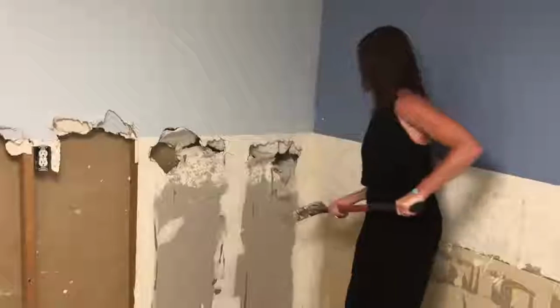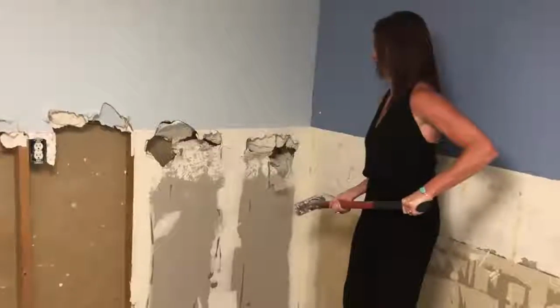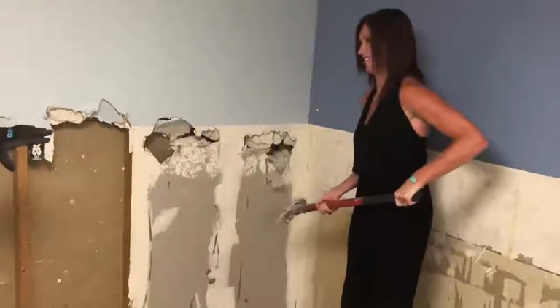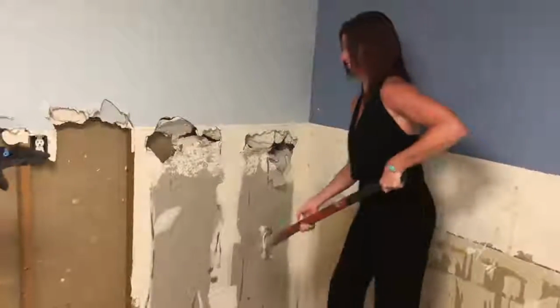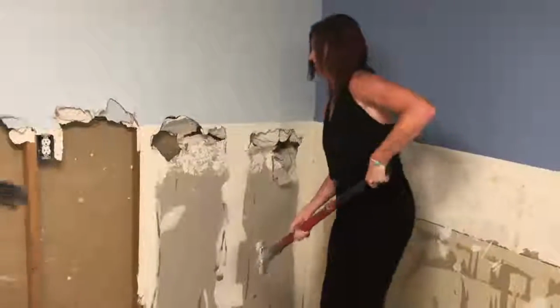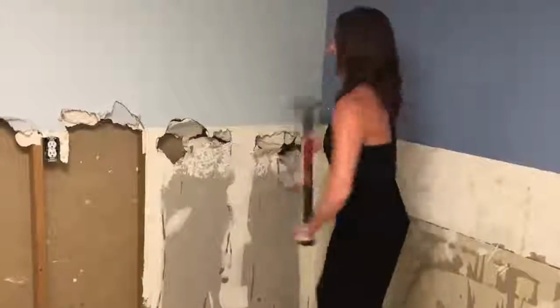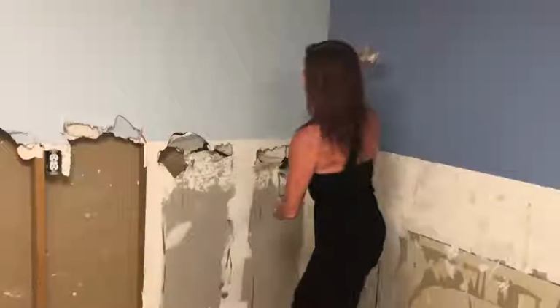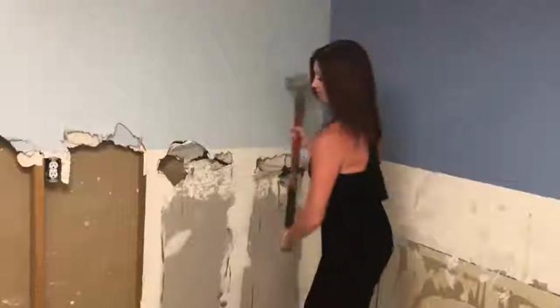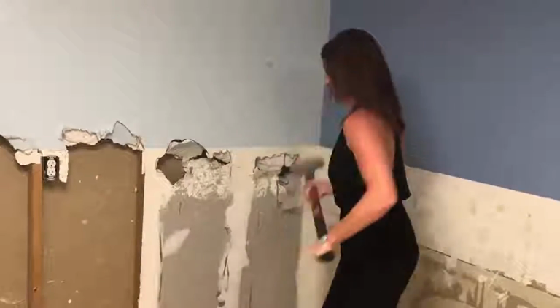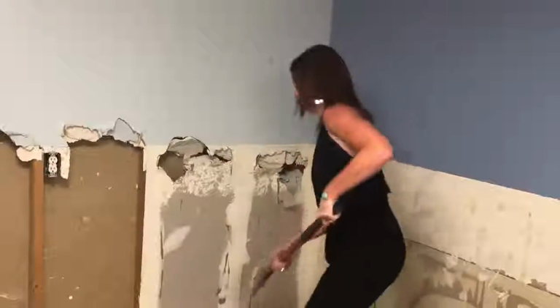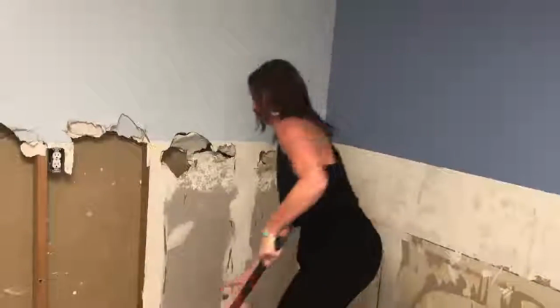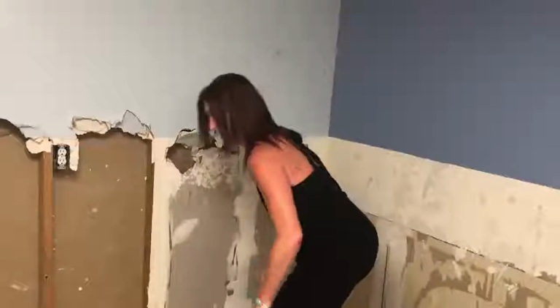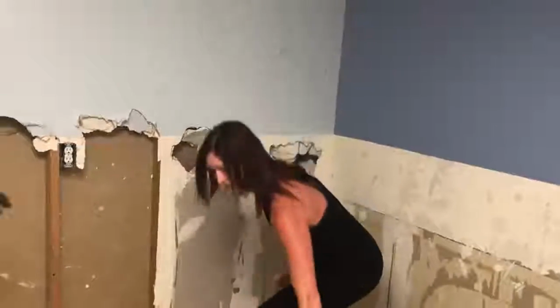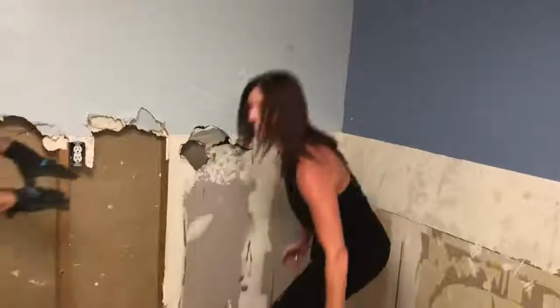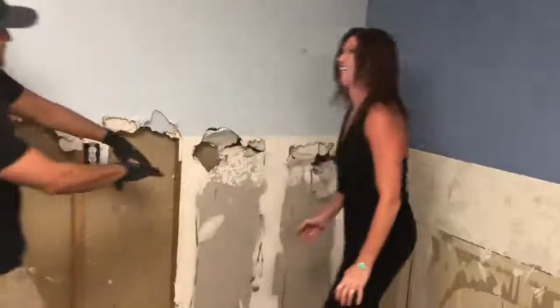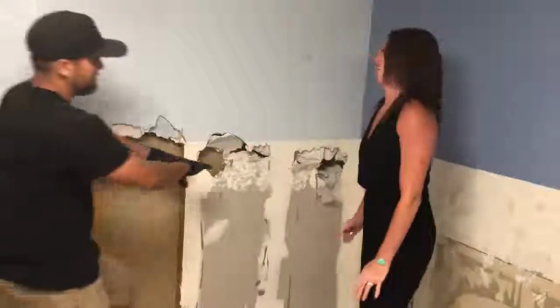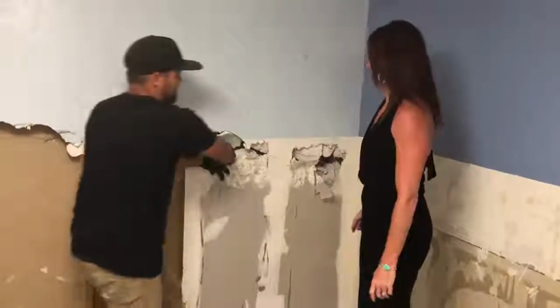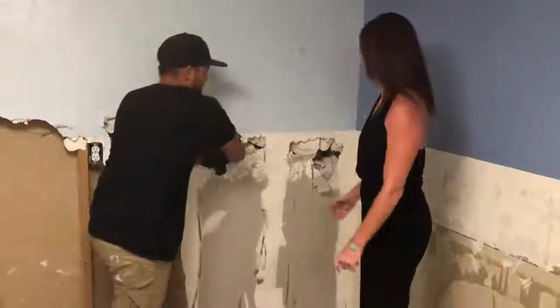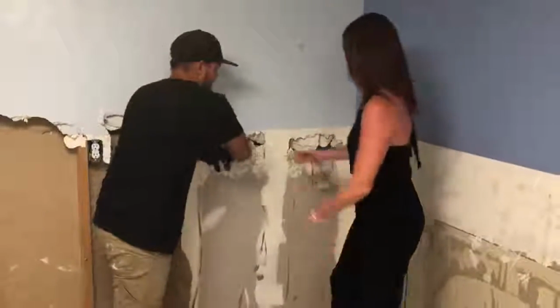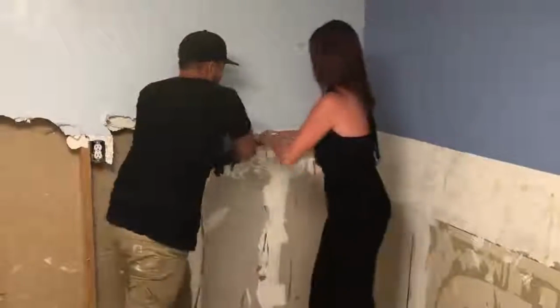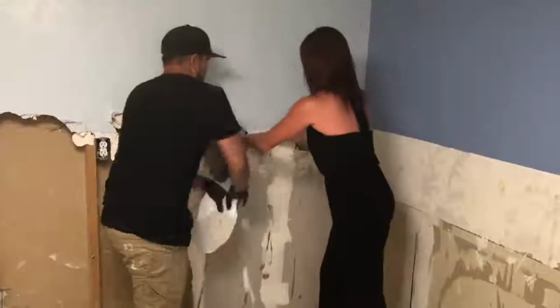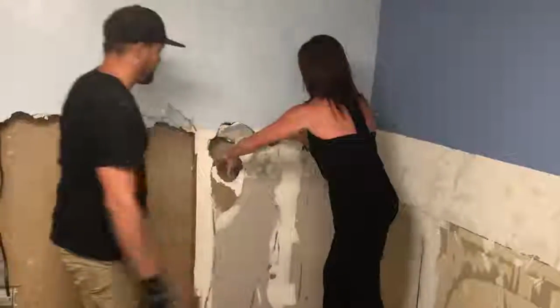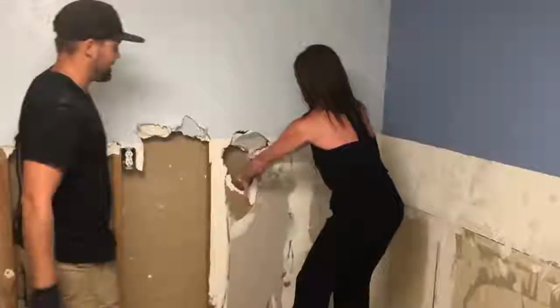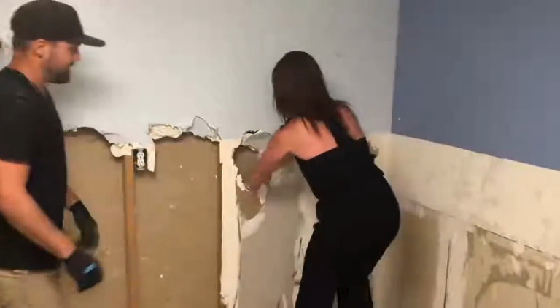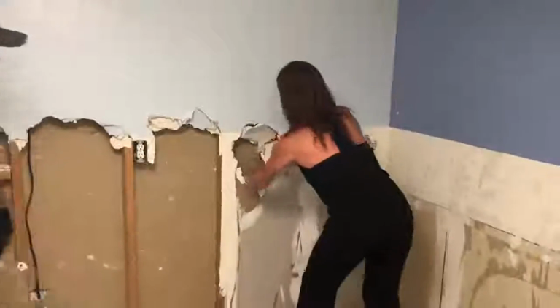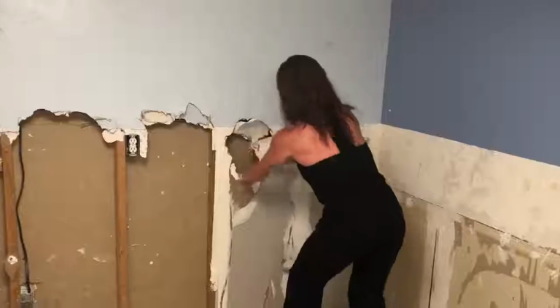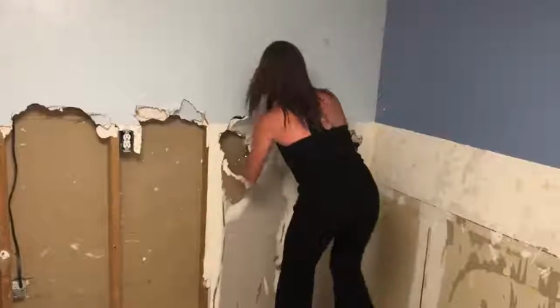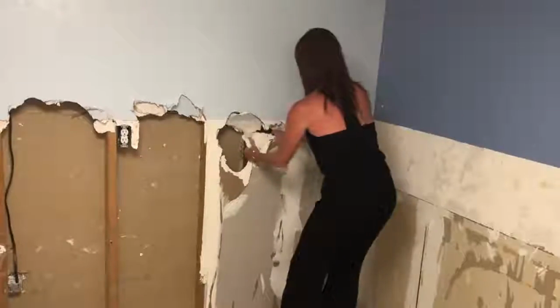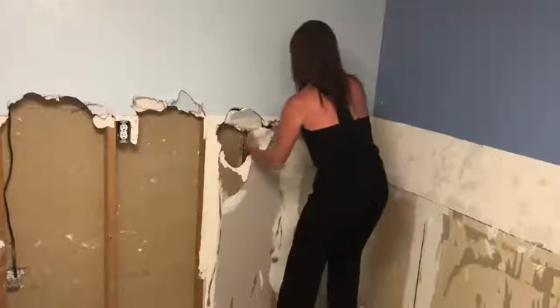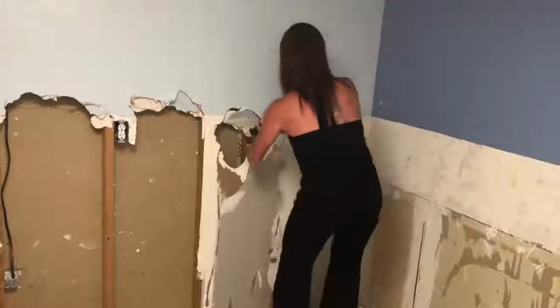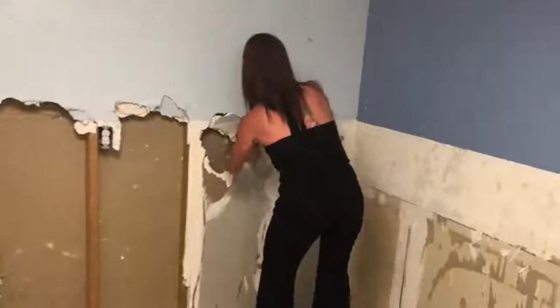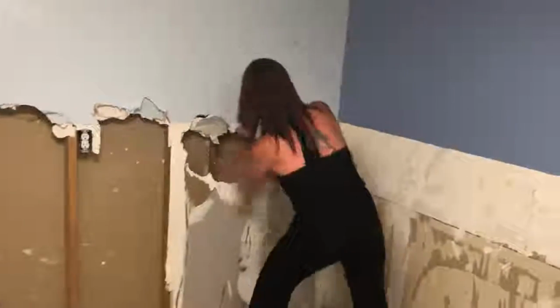Set it down. Now grab this piece right here and try and get the whole thing to come loose. Yeah, you're doing good. Sweetie can do it.